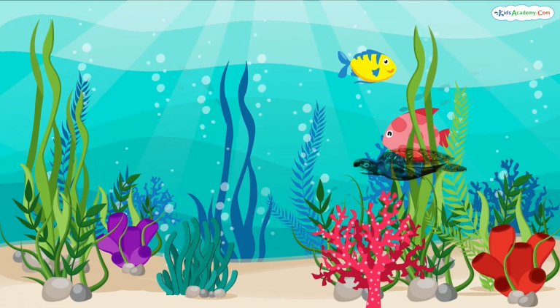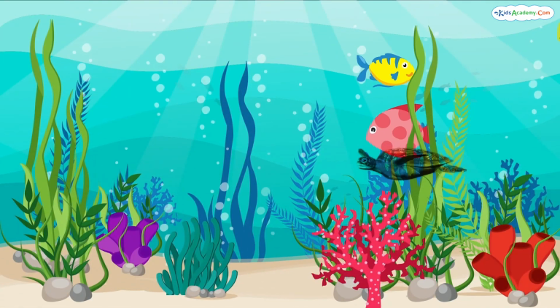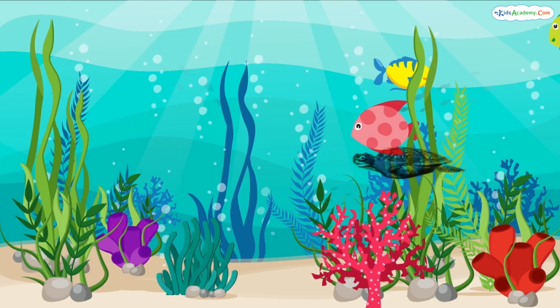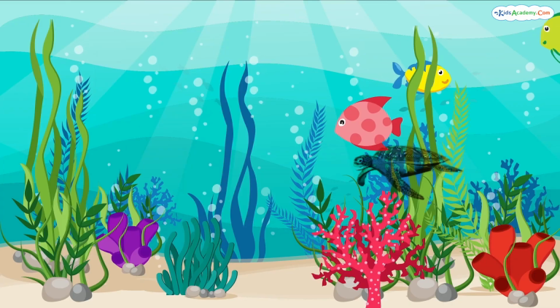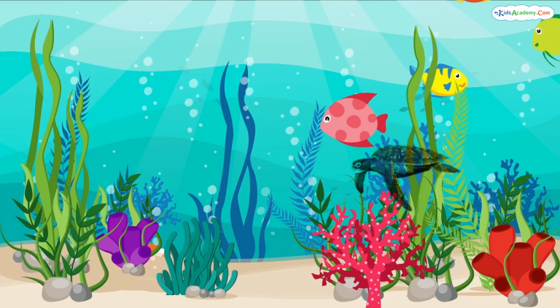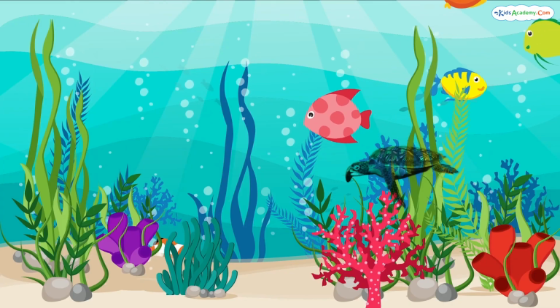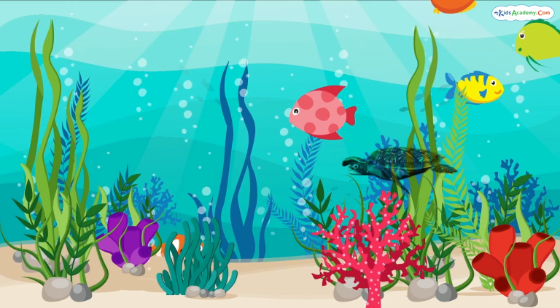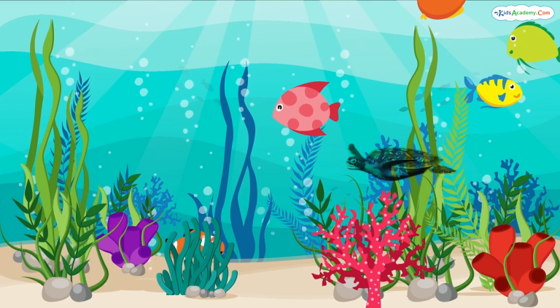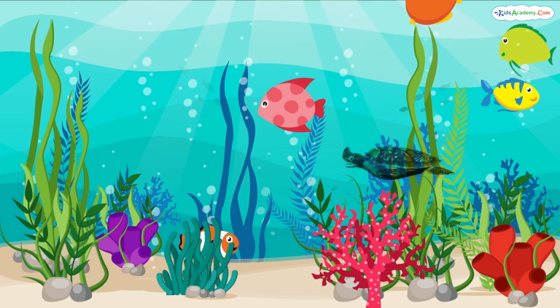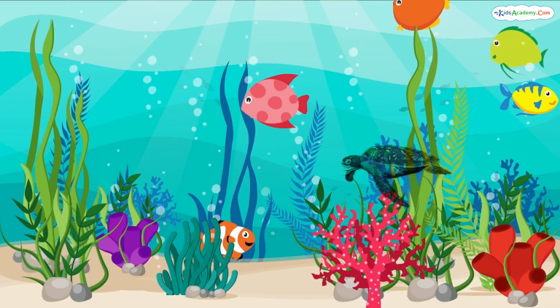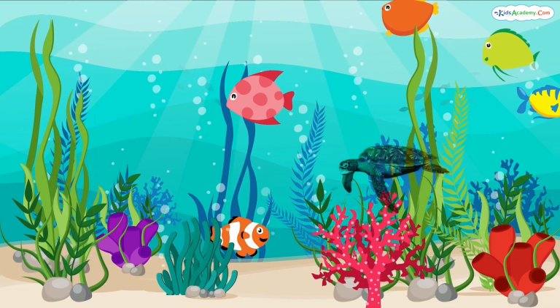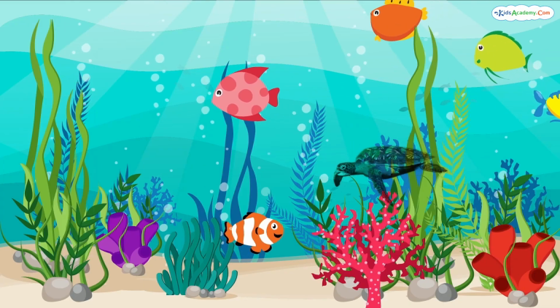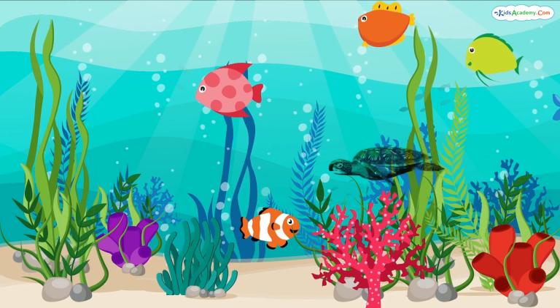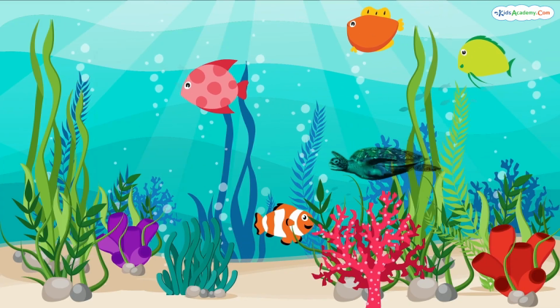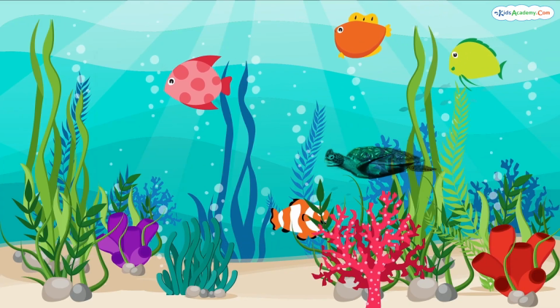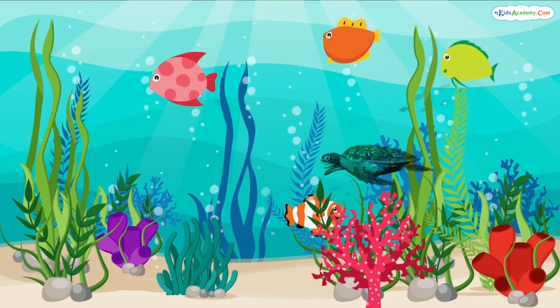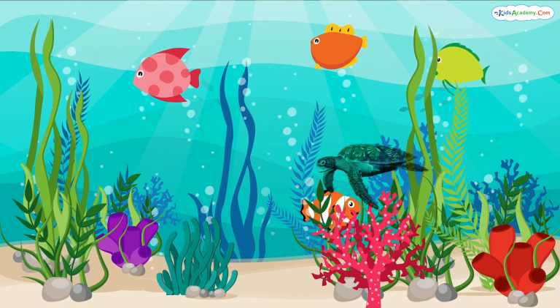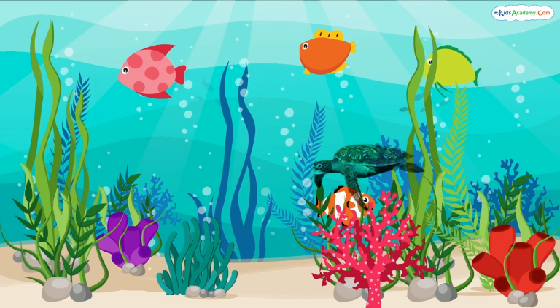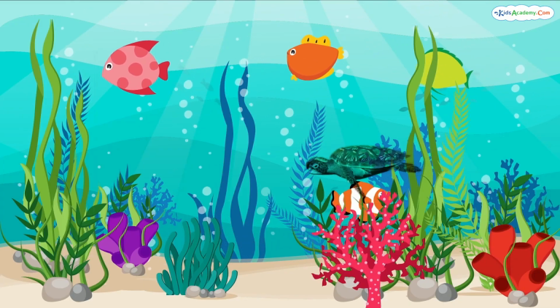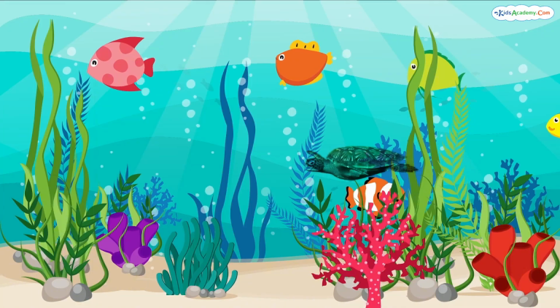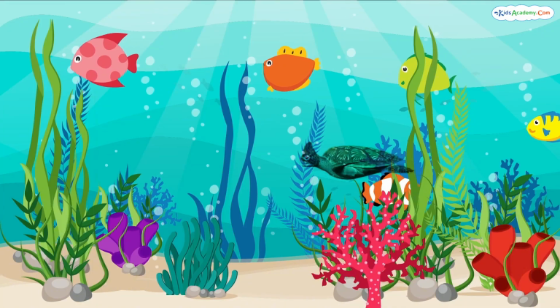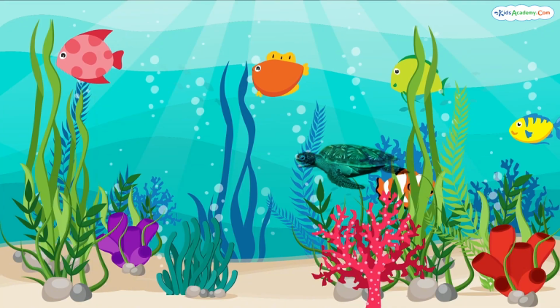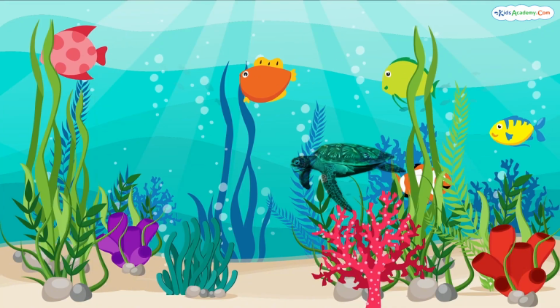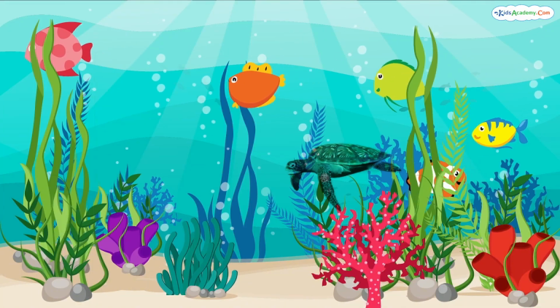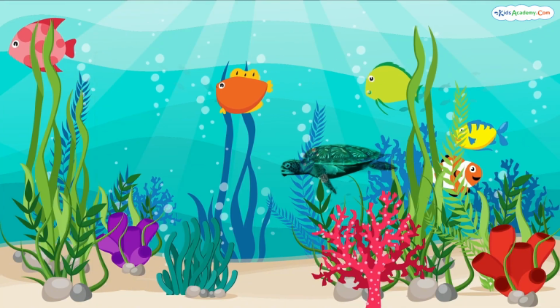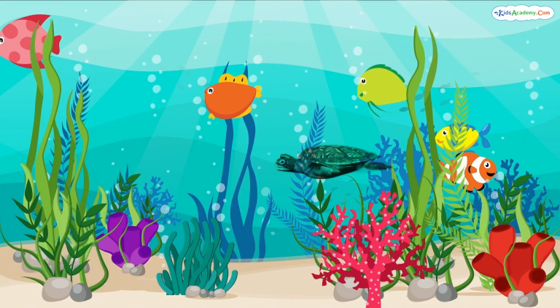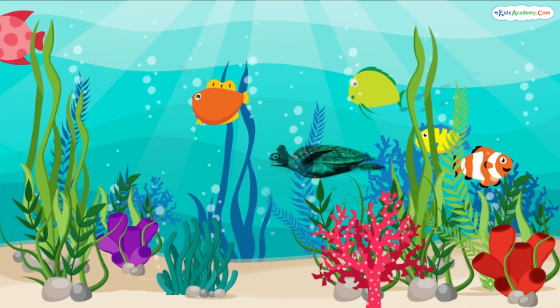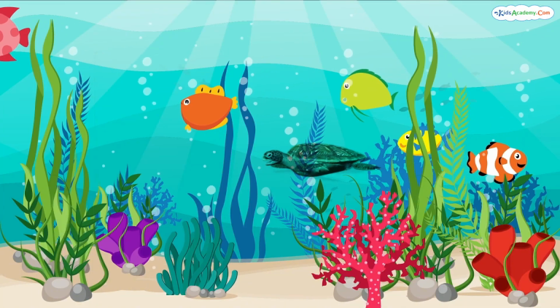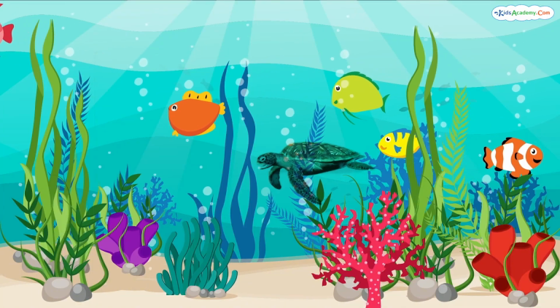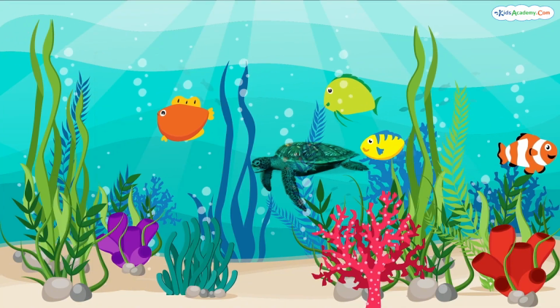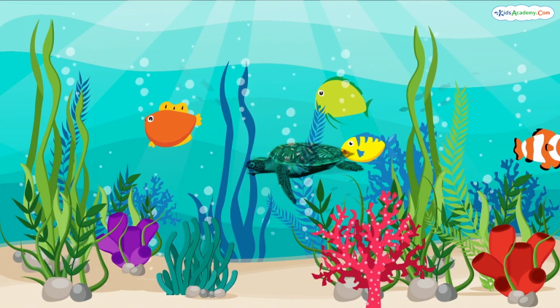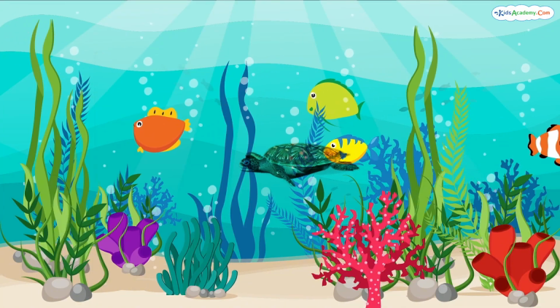Hello, explorers! Welcome to Under the Sea Adventure. Today, we're diving deep to discover the amazing world beneath the waves. Are you ready to explore with me? Let's go!